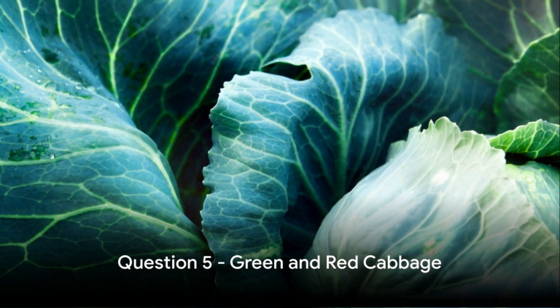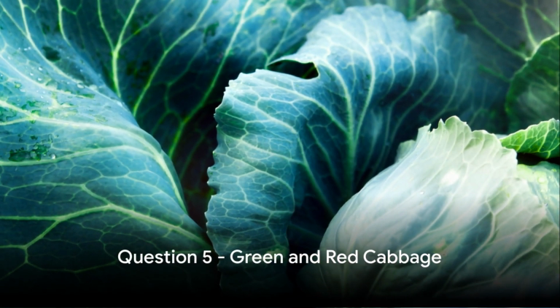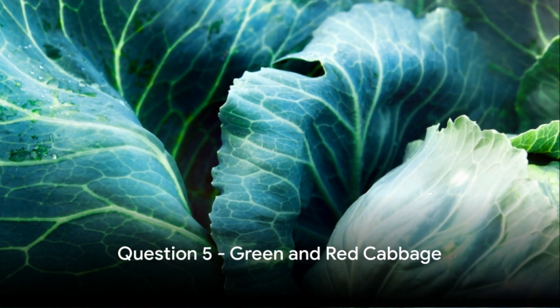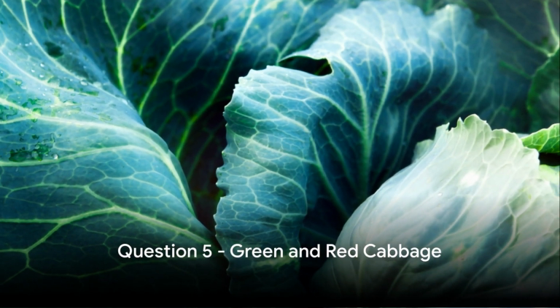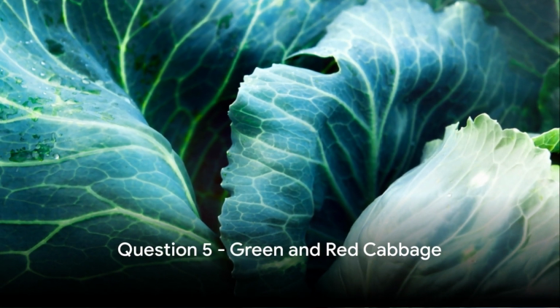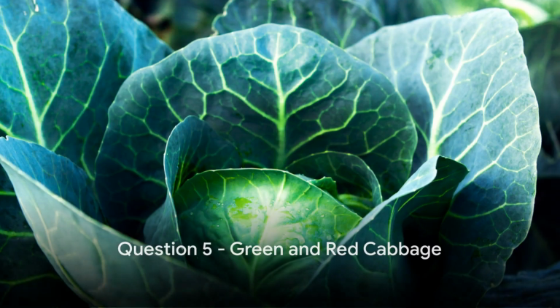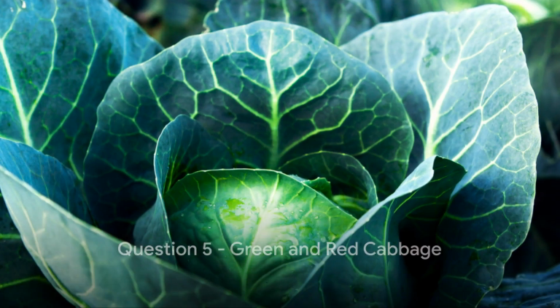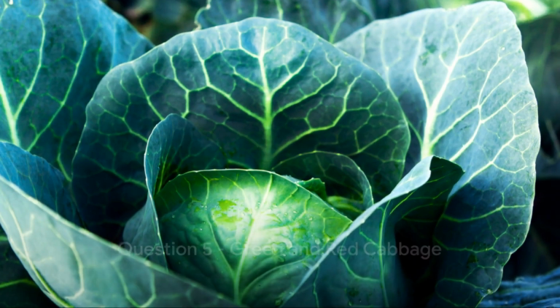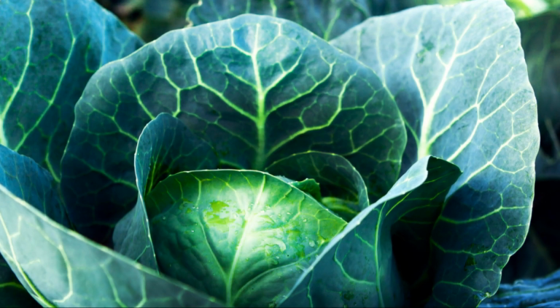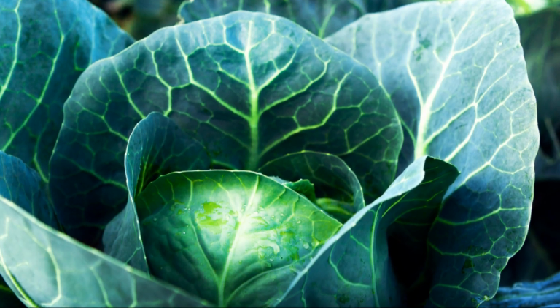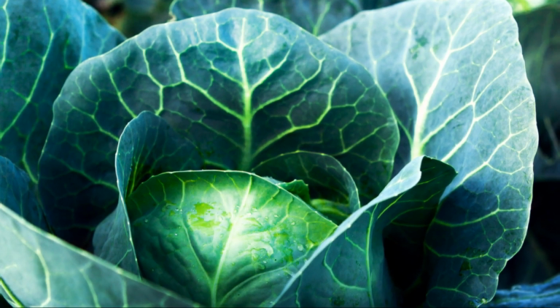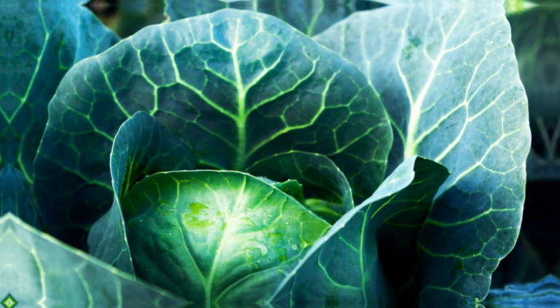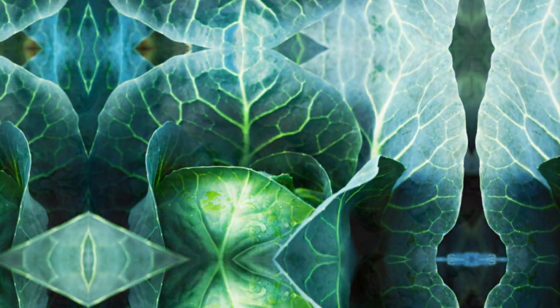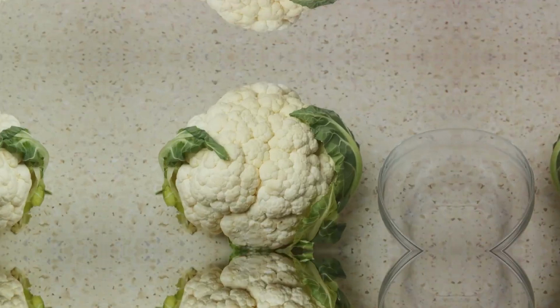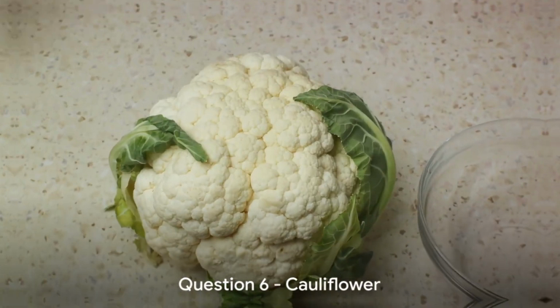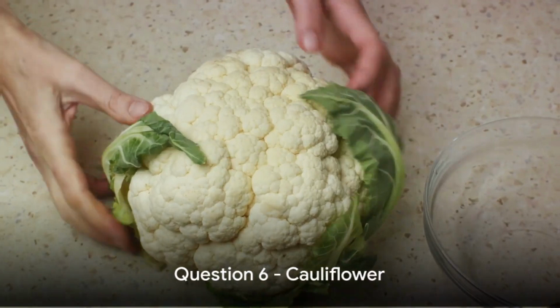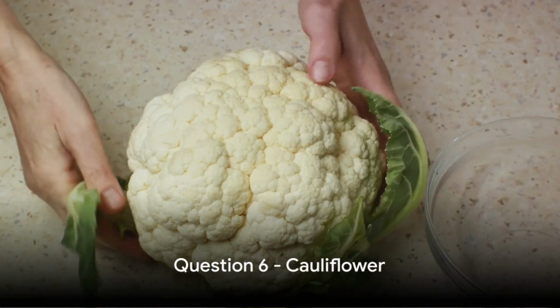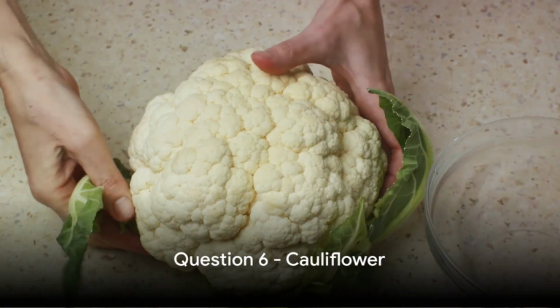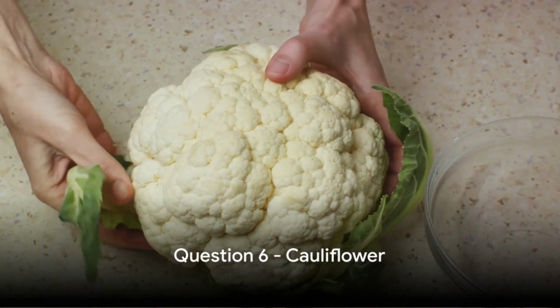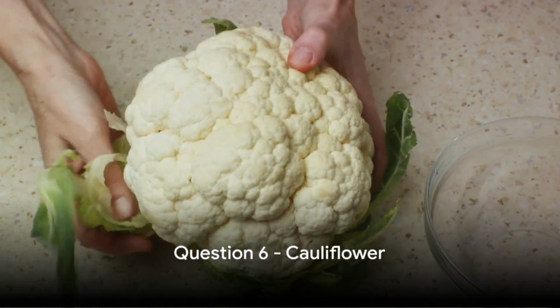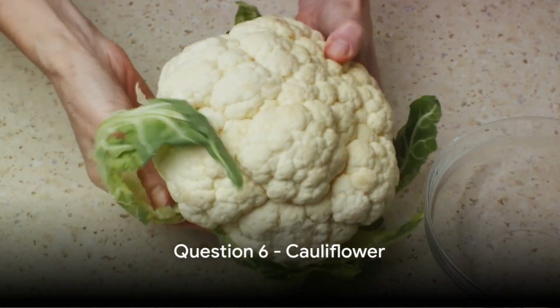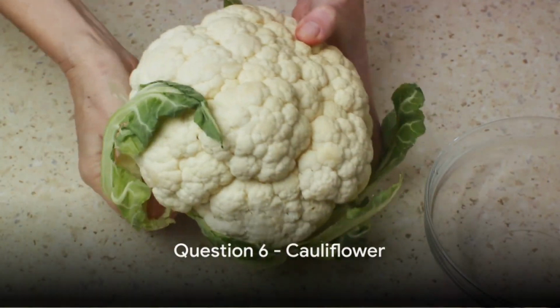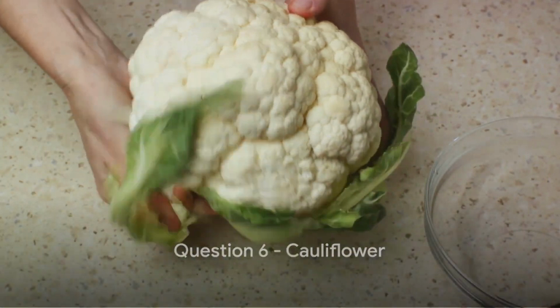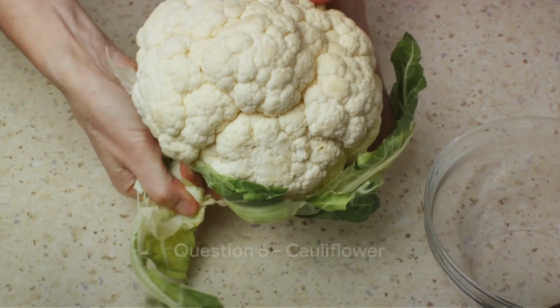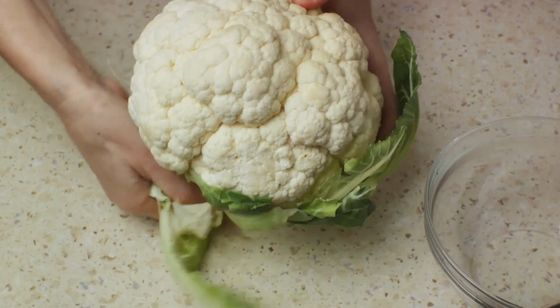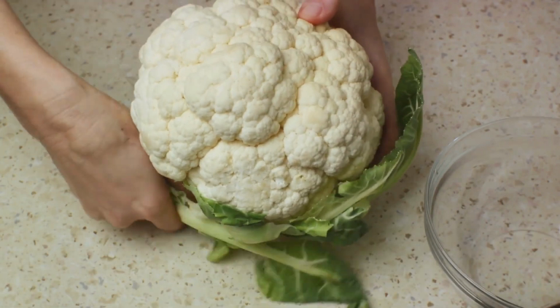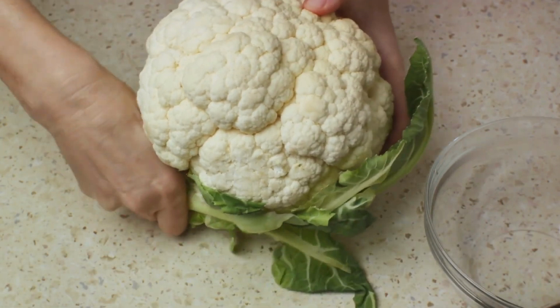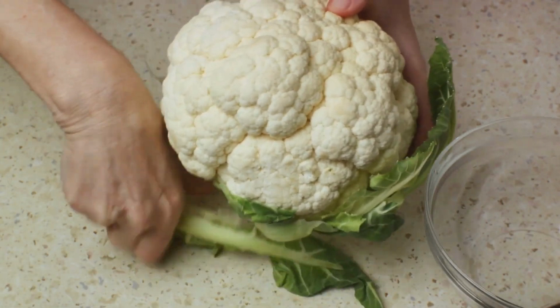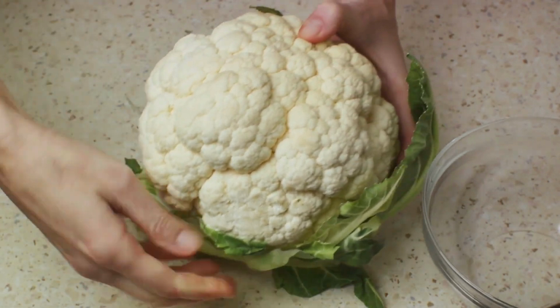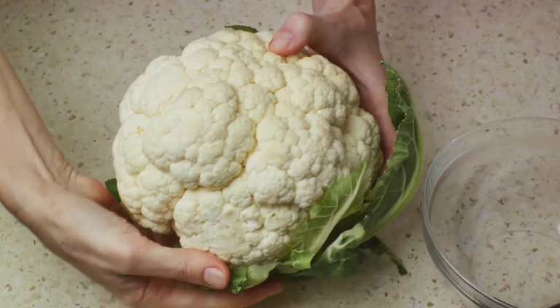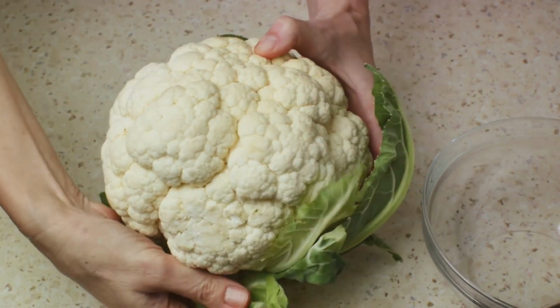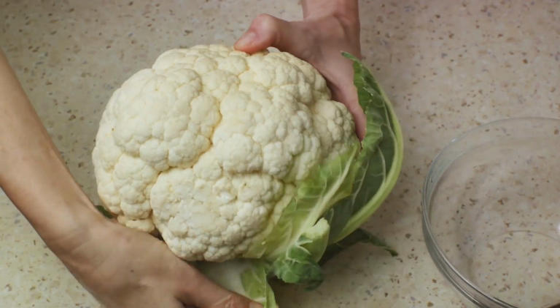Question 5: Green and red cabbage — are they lectin-free? Think about your coleslaw and guess, true or false? Moving along, question 6: Cauliflower, a versatile veggie indeed — but is it free from lectin? True or false, what's your guess?